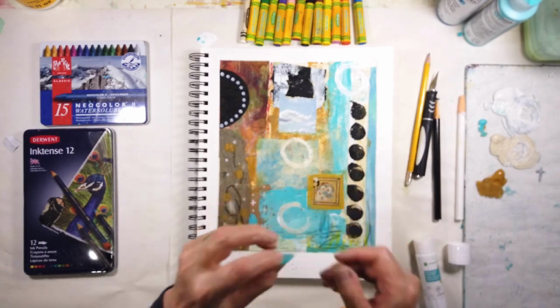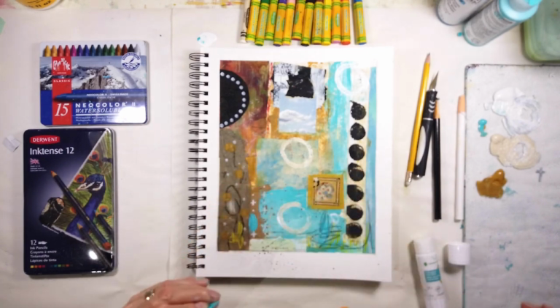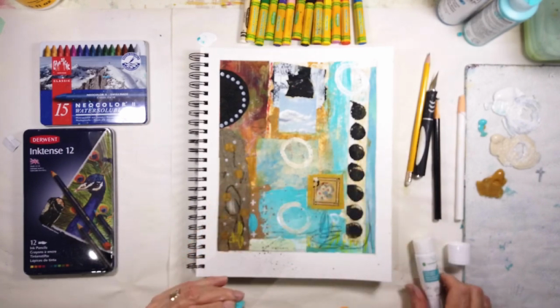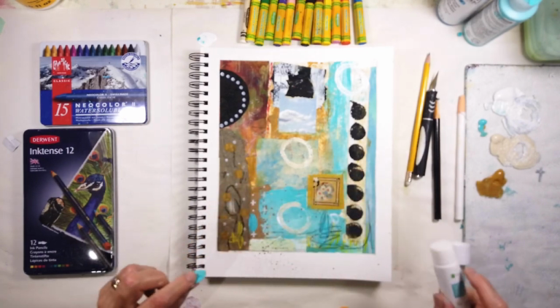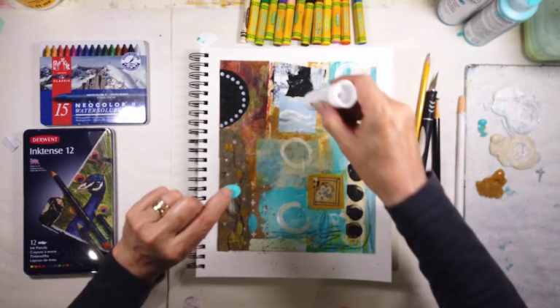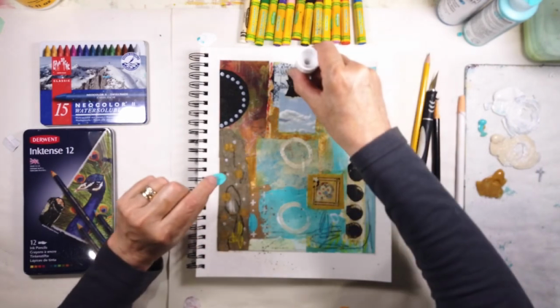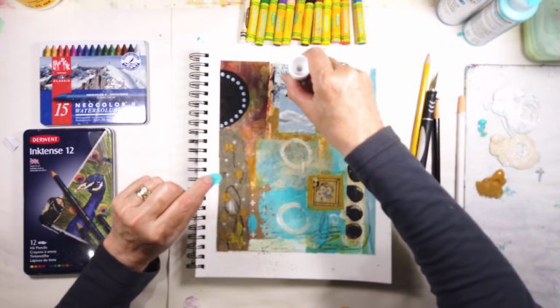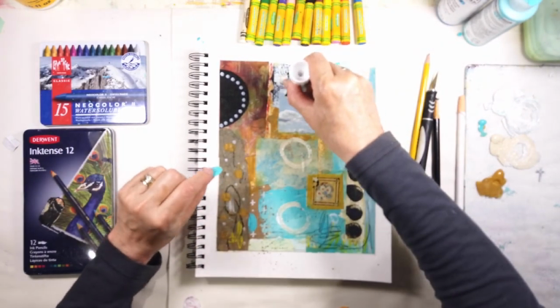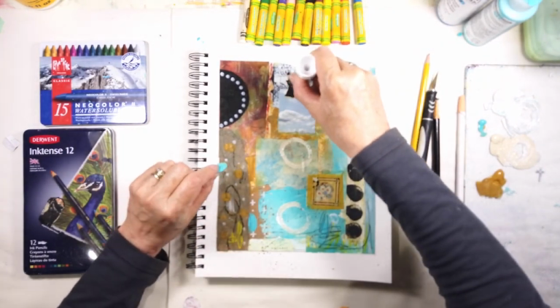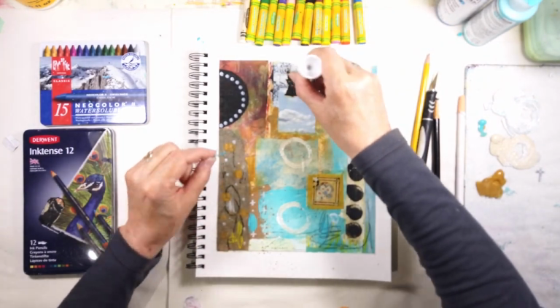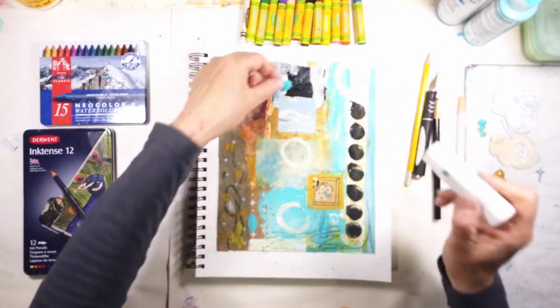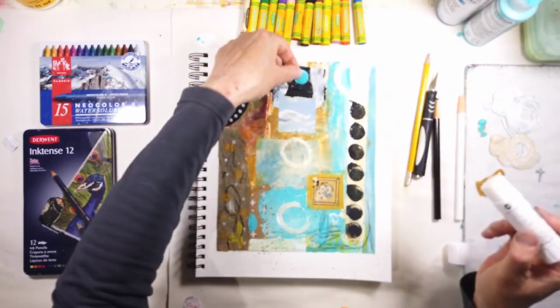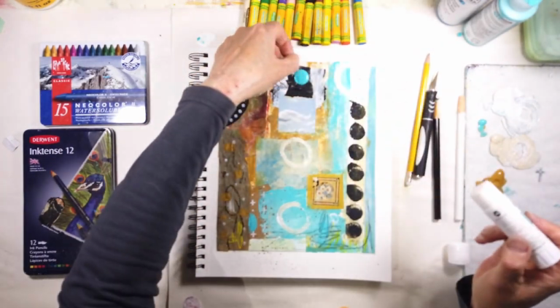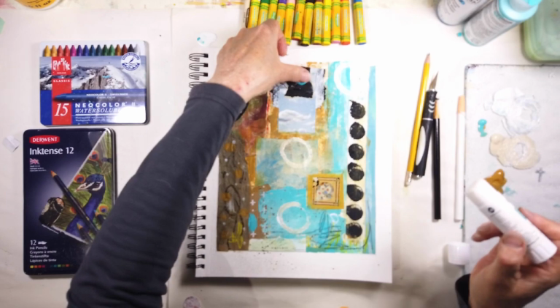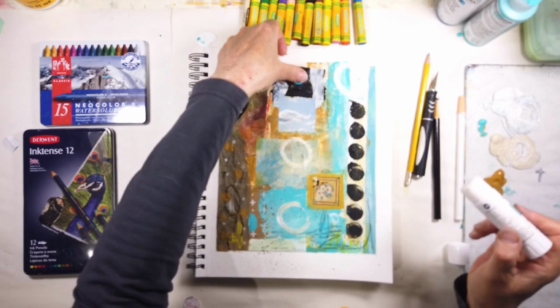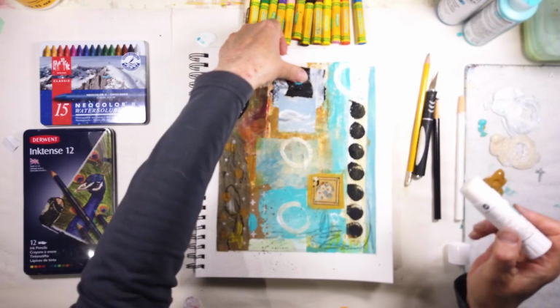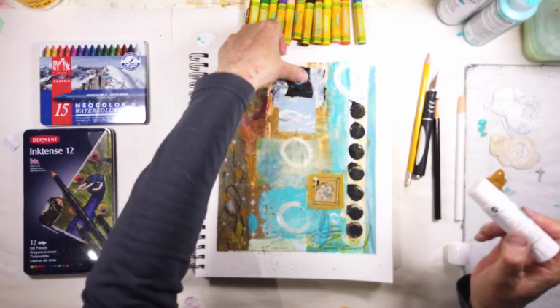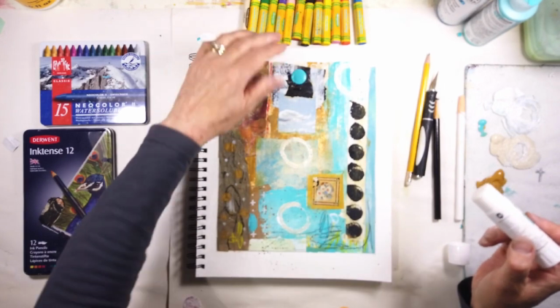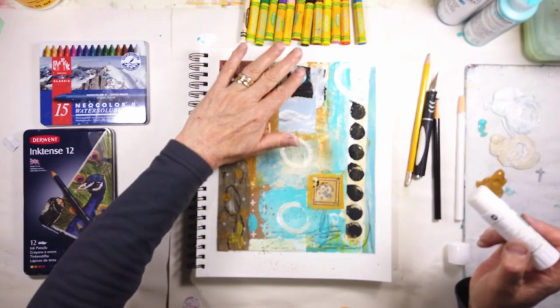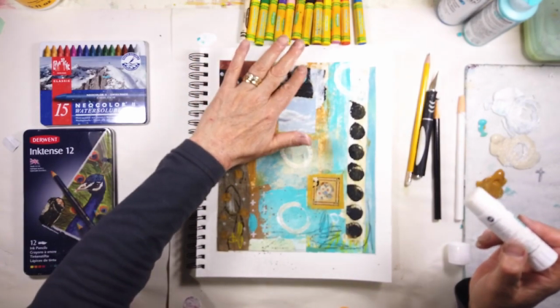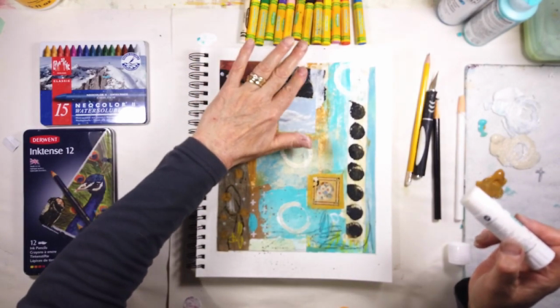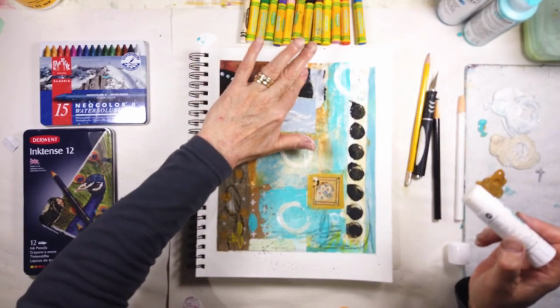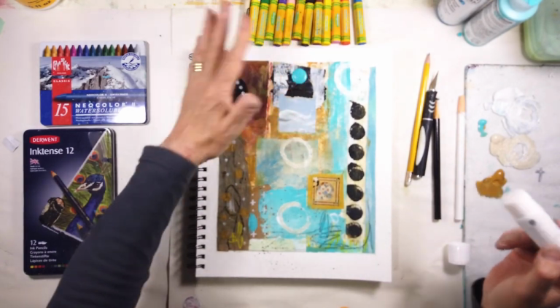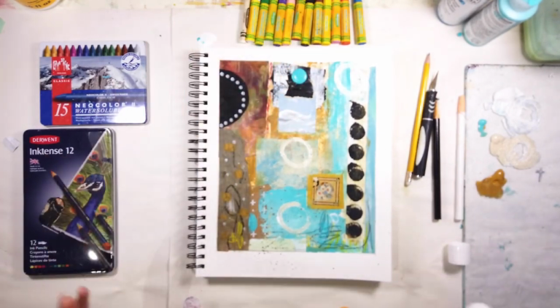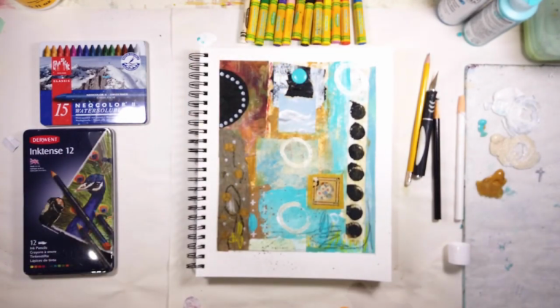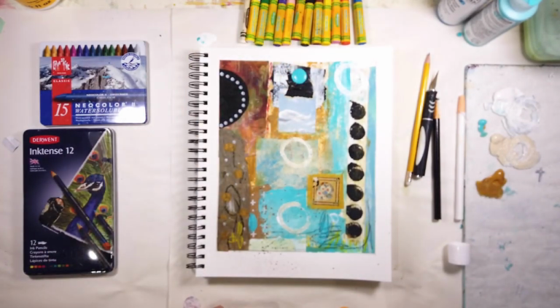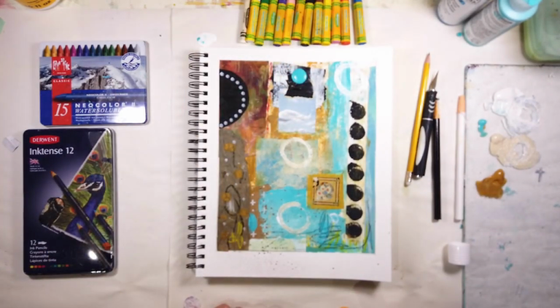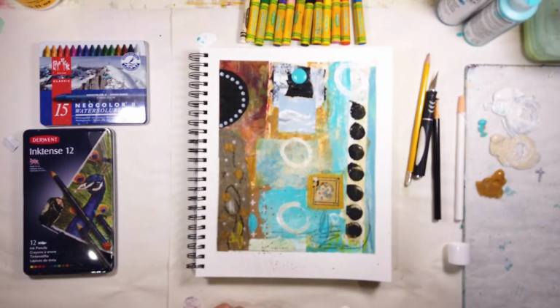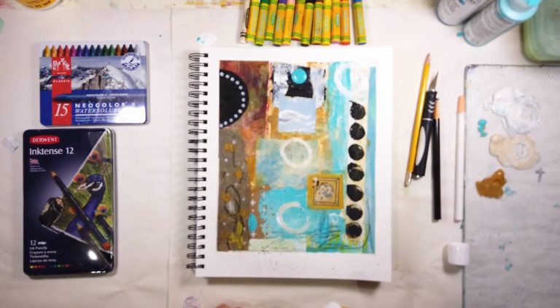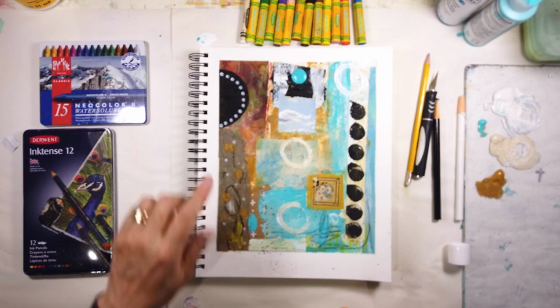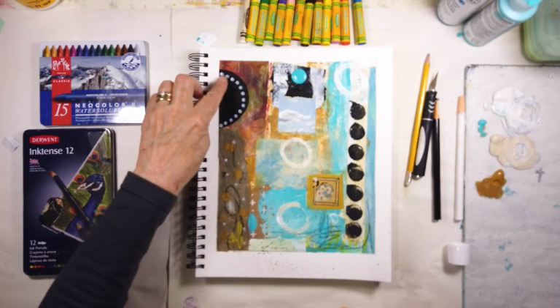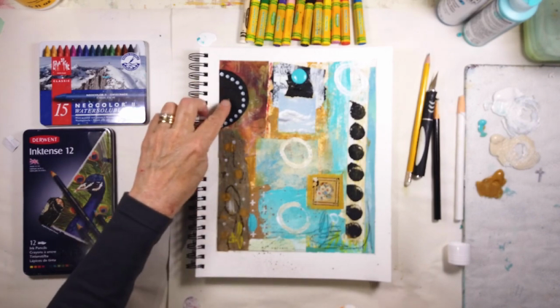That was from the glass palette that was overnight. It doesn't have to be a circle — it can be any shape. So I decided to leave it right there.